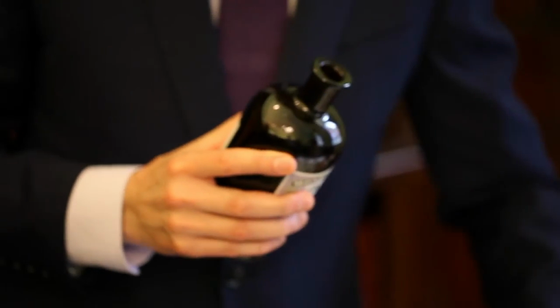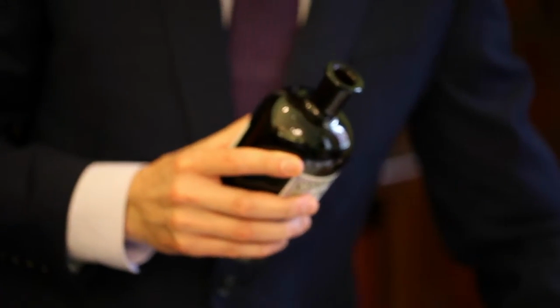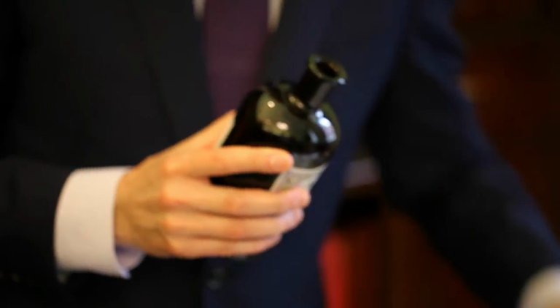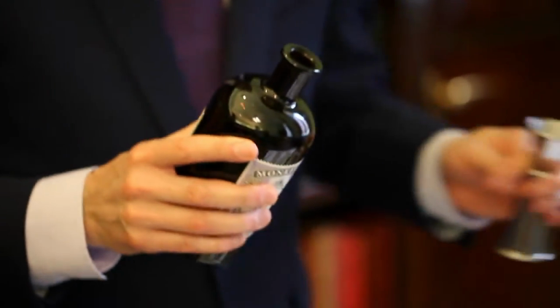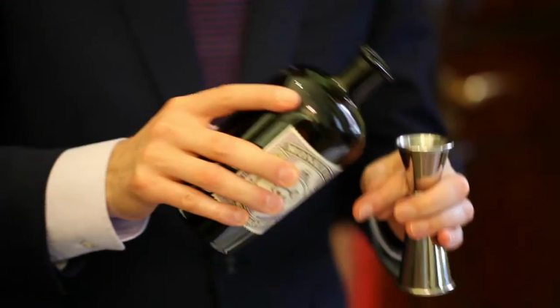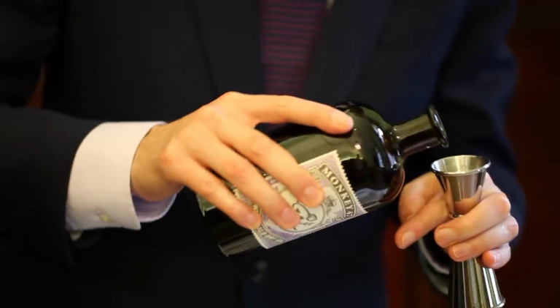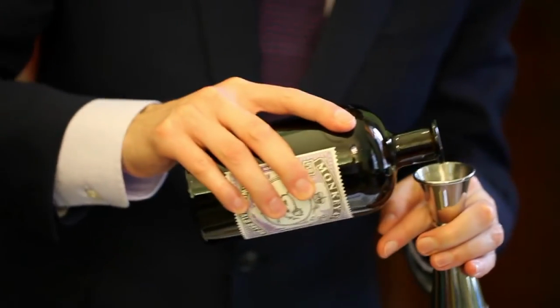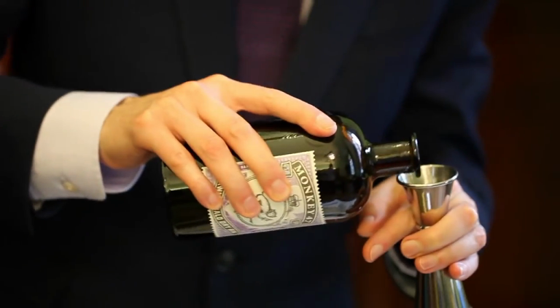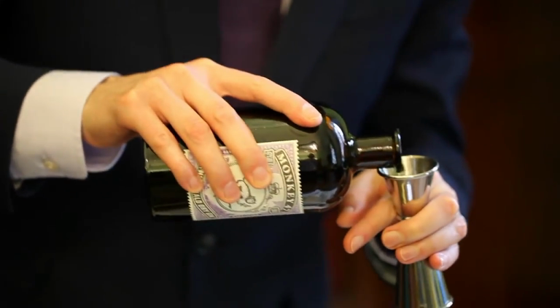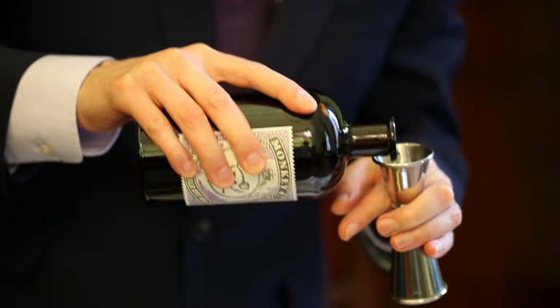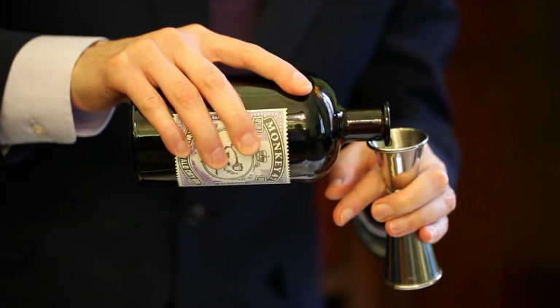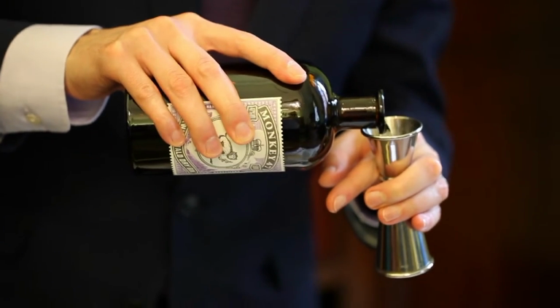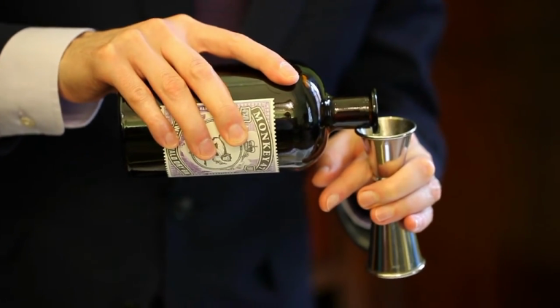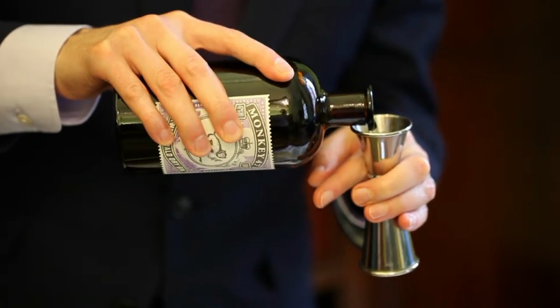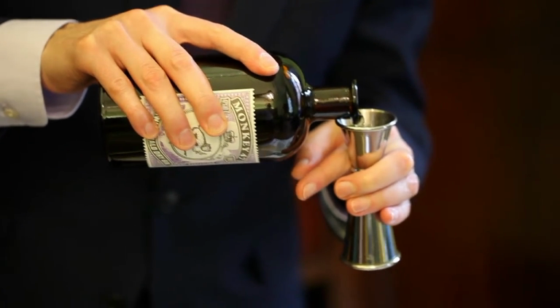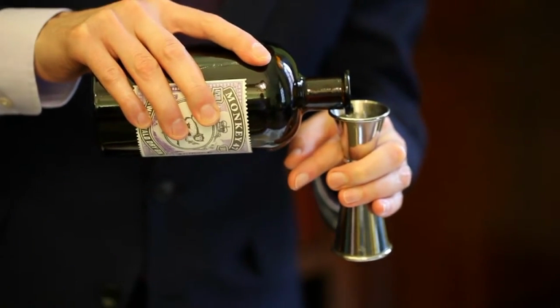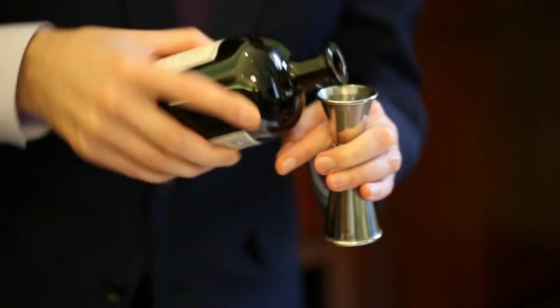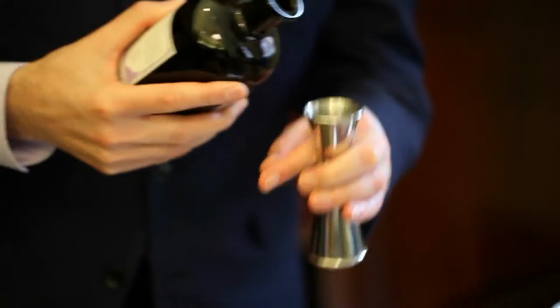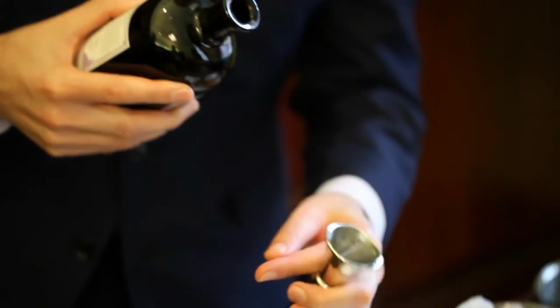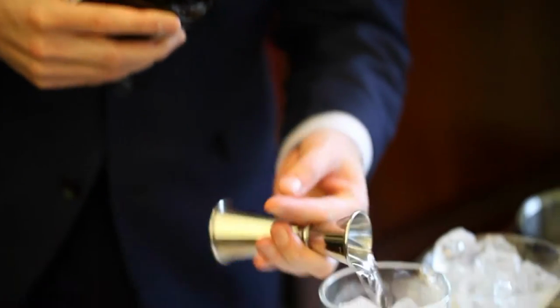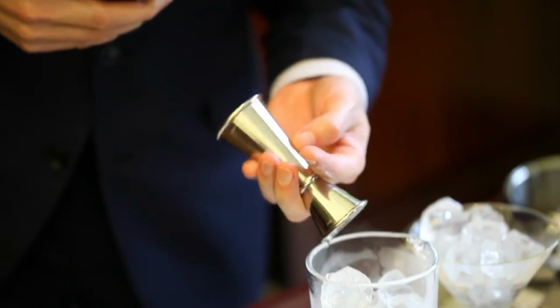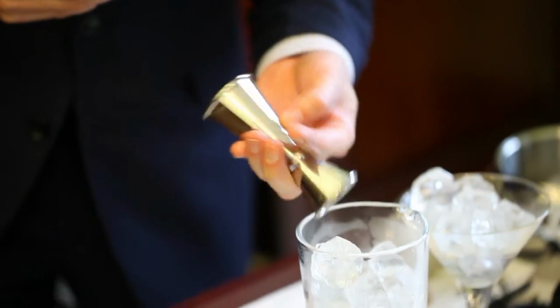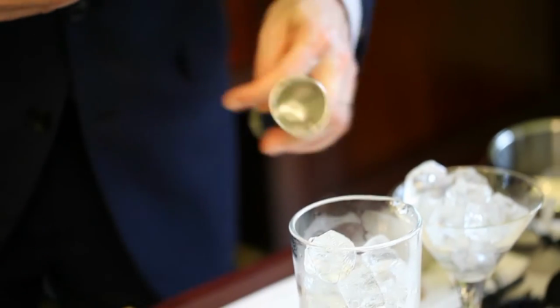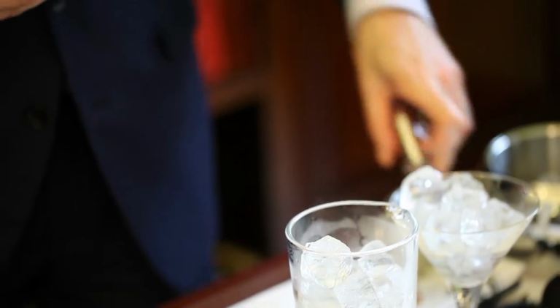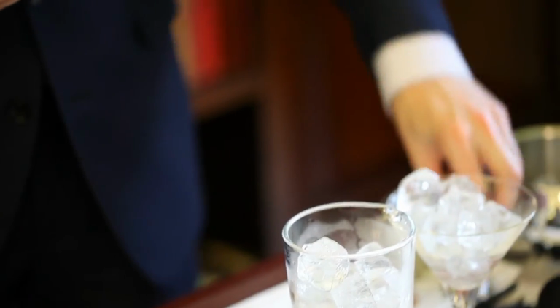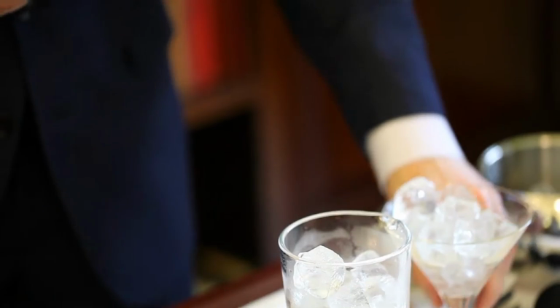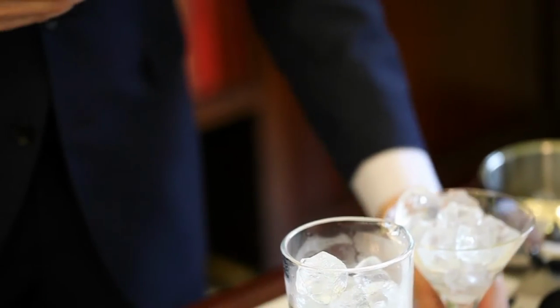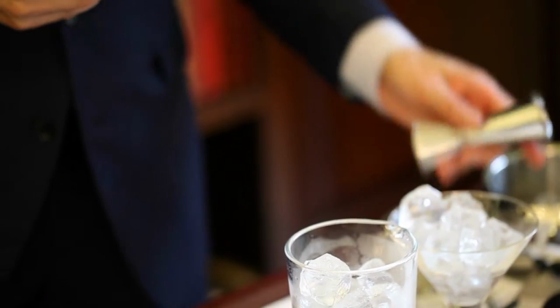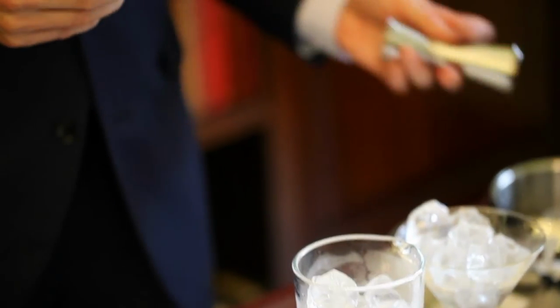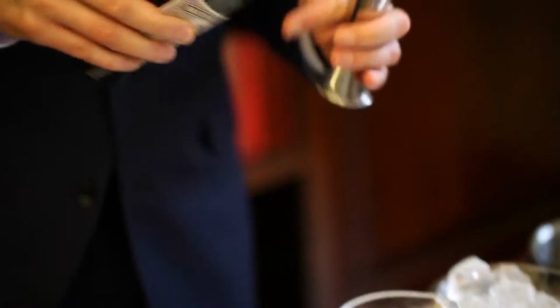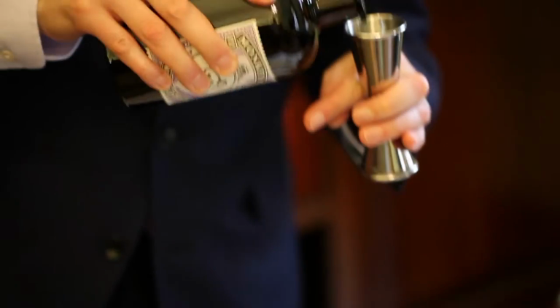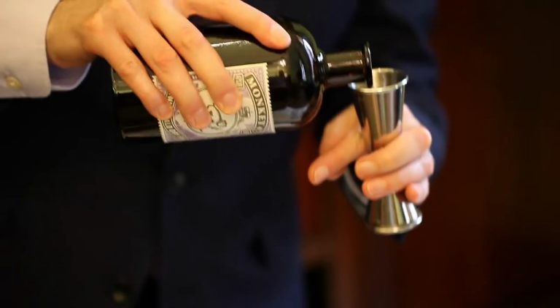The centerpiece of the recipe is the Monkey 47 Gin, which is a German gin produced with 47 botanicals.